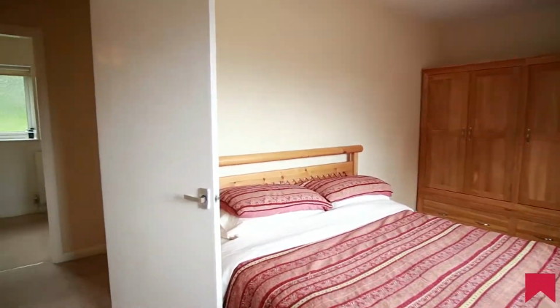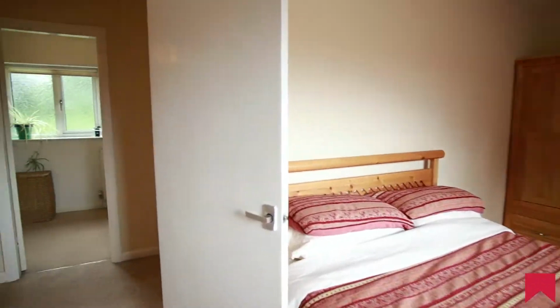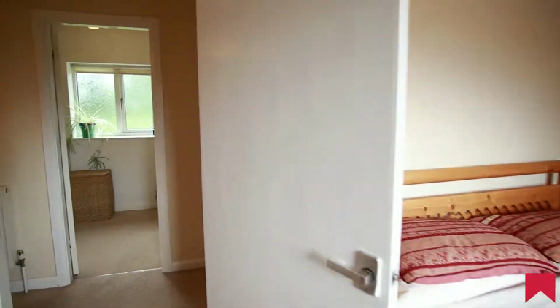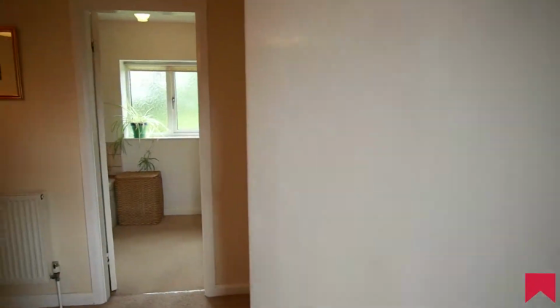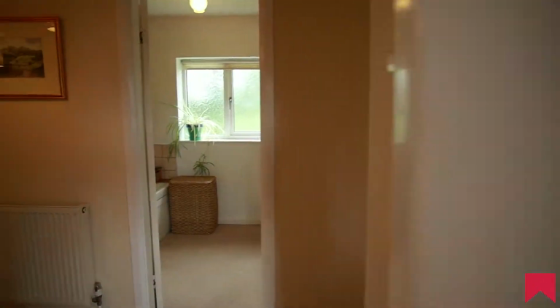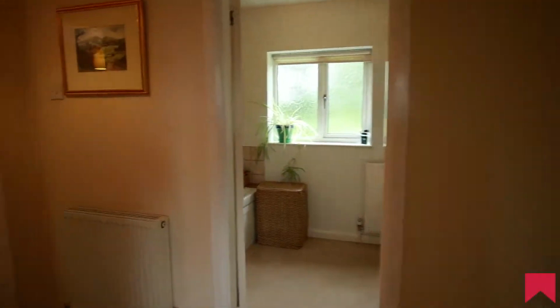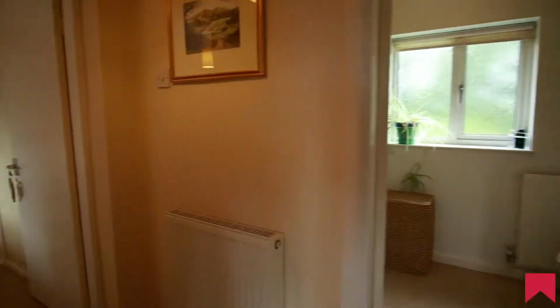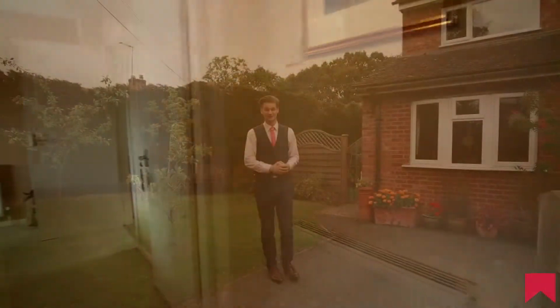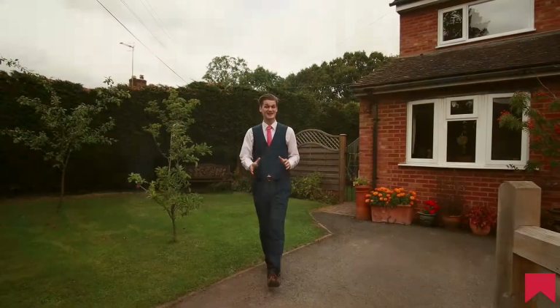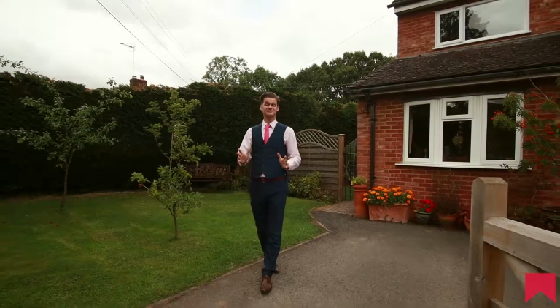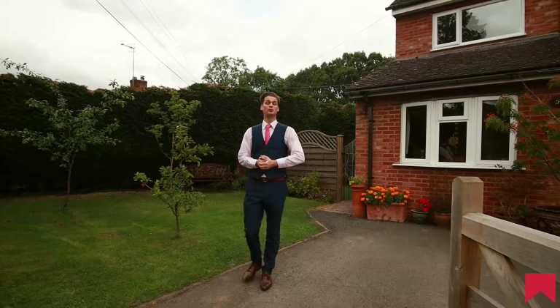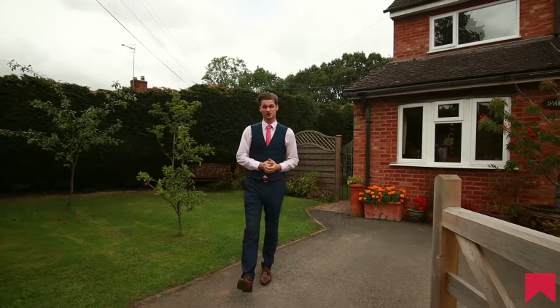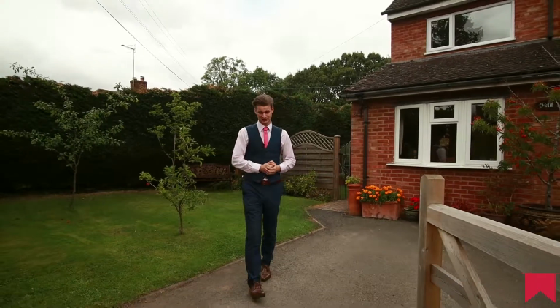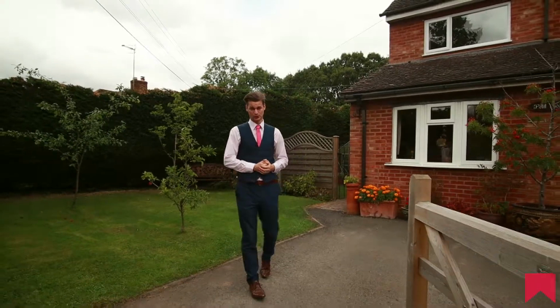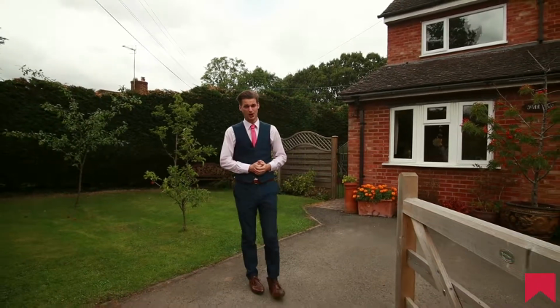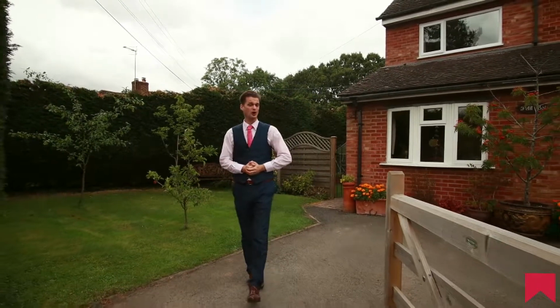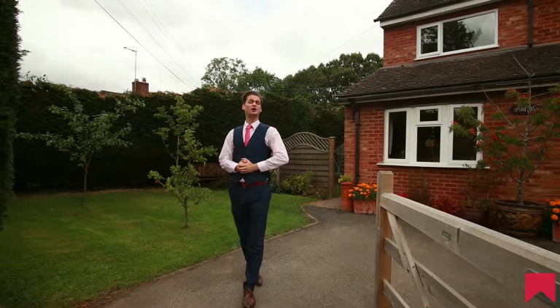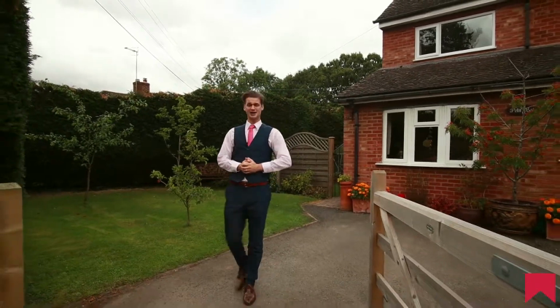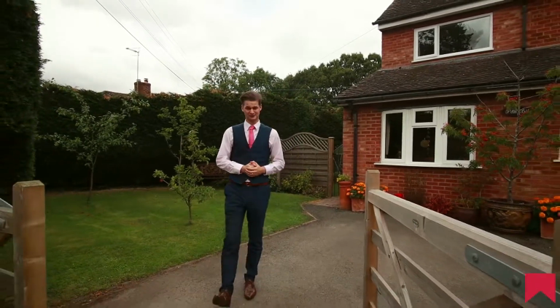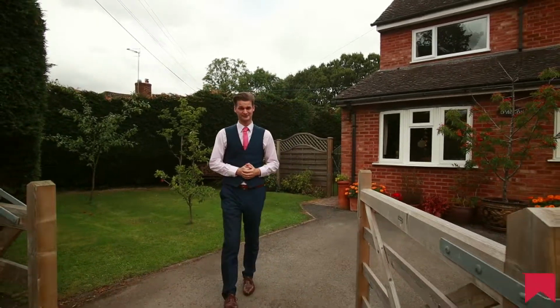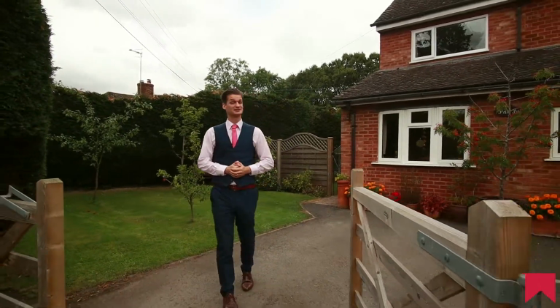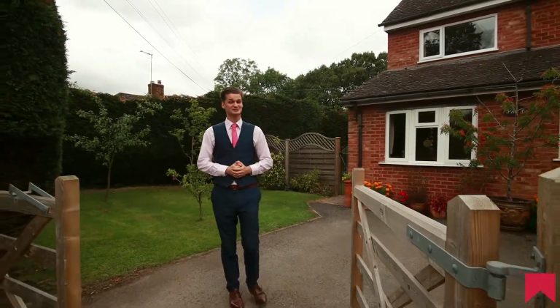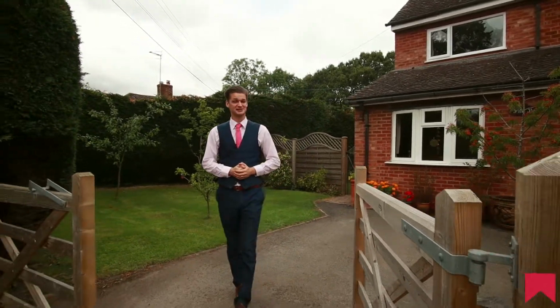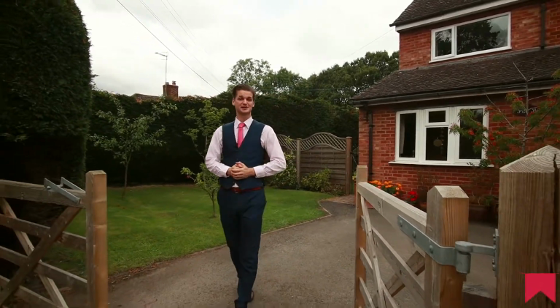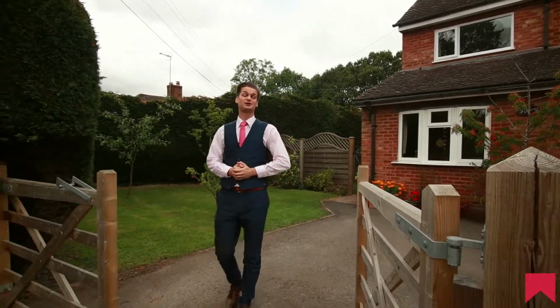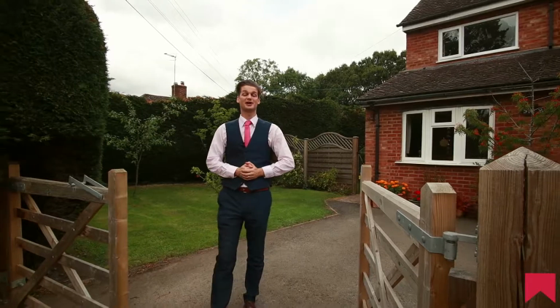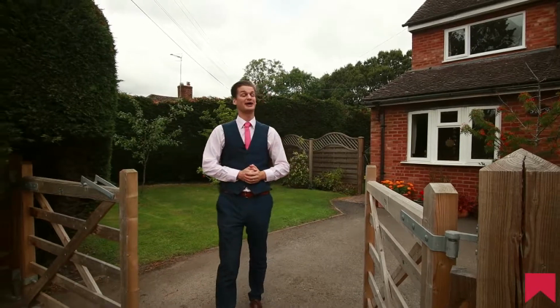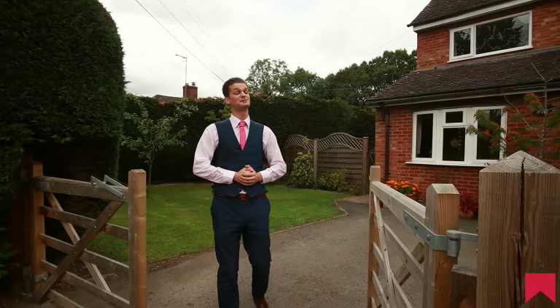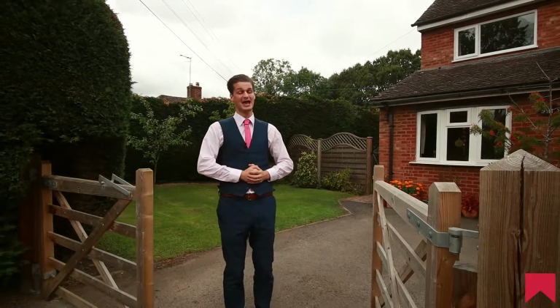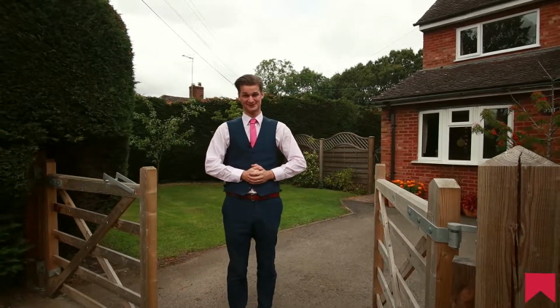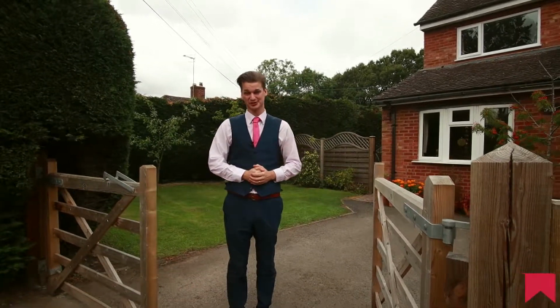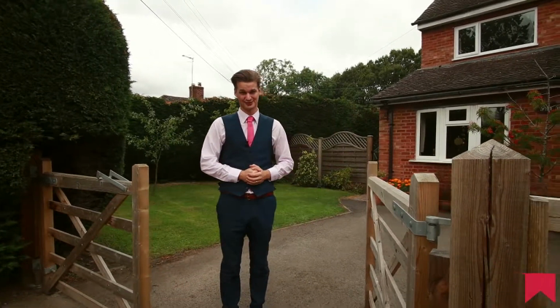If you feel this property is something you like the look of, then give the Worcester office a call on 01905 616 330 and we'd be happy to show you around.